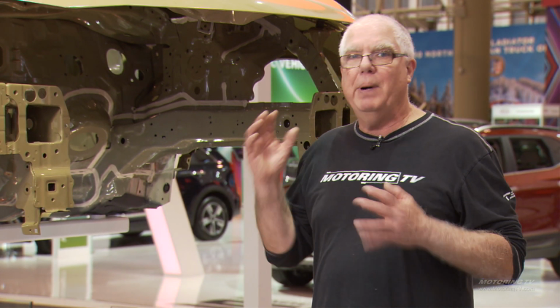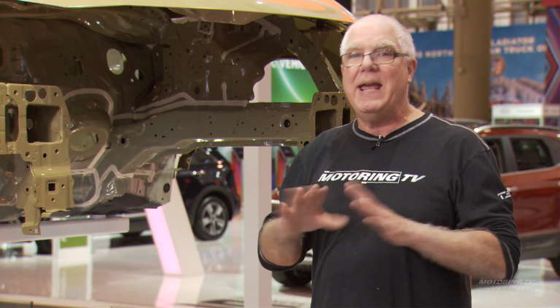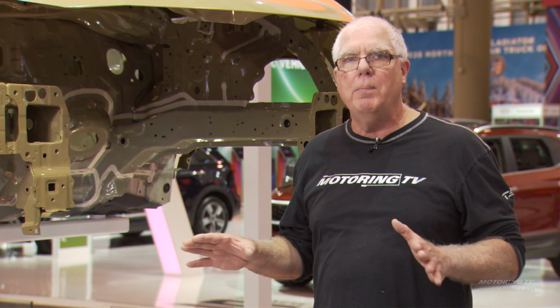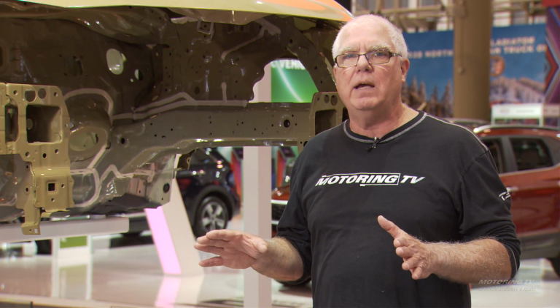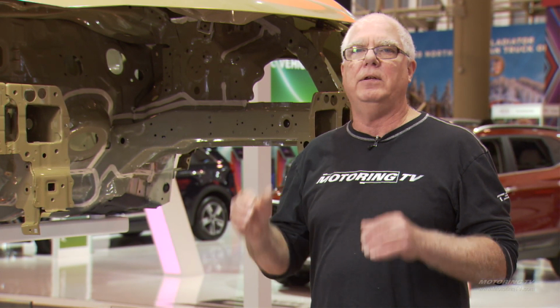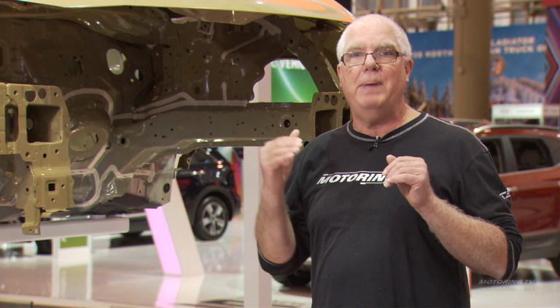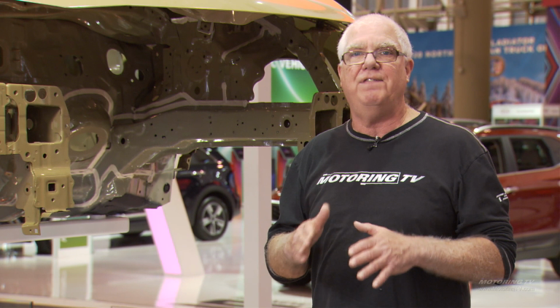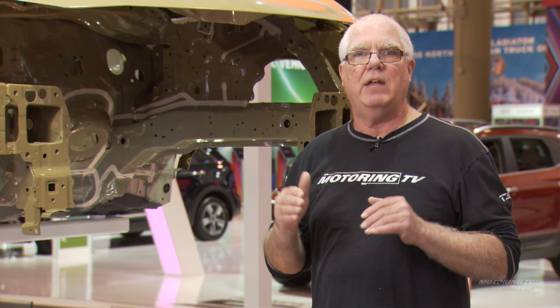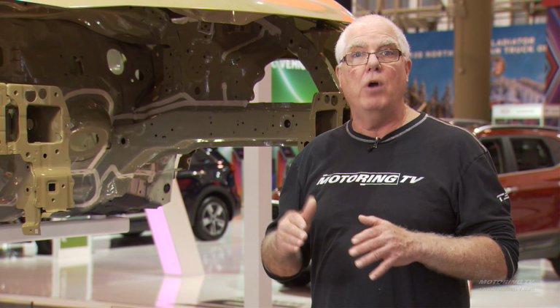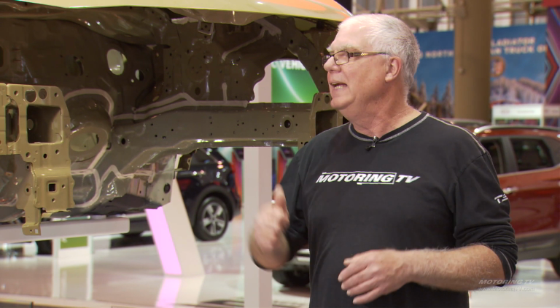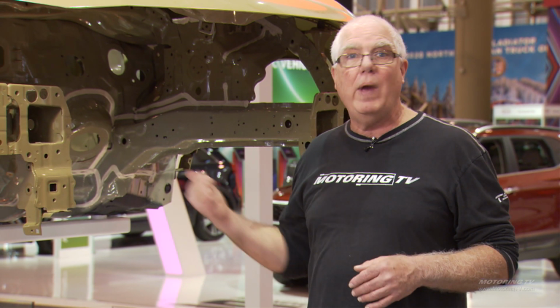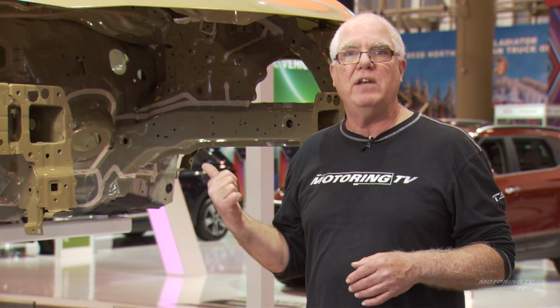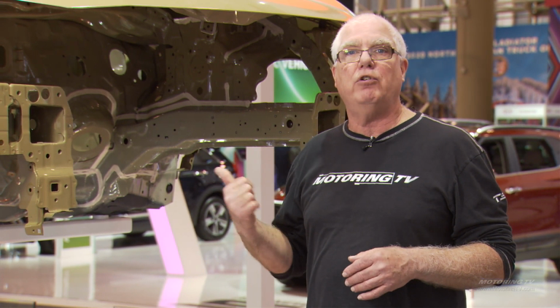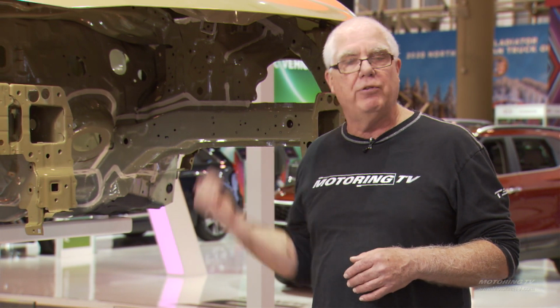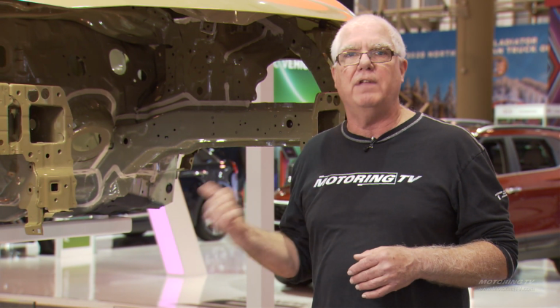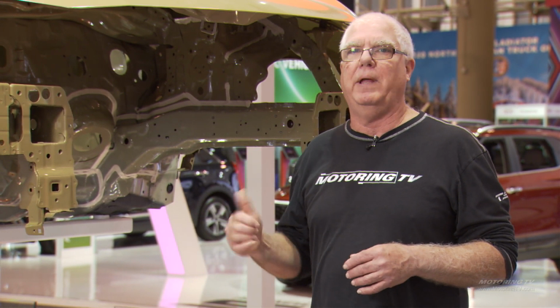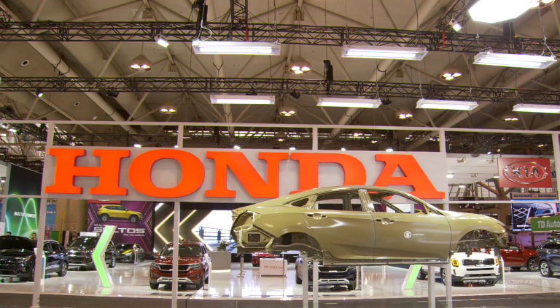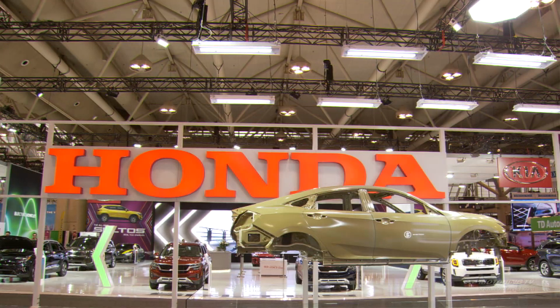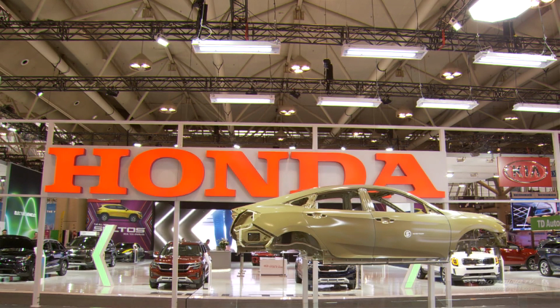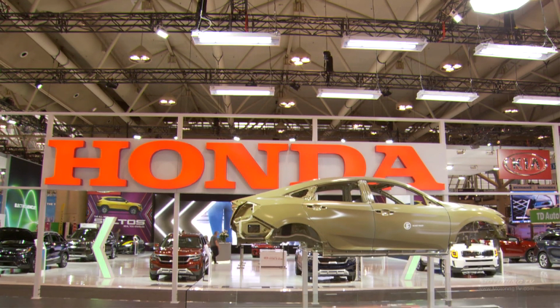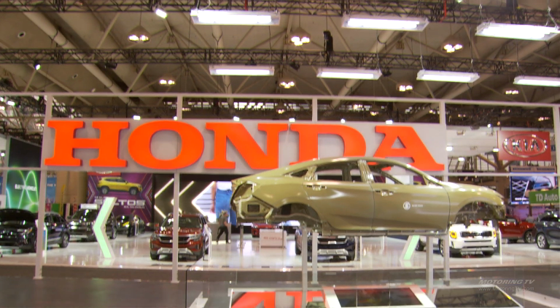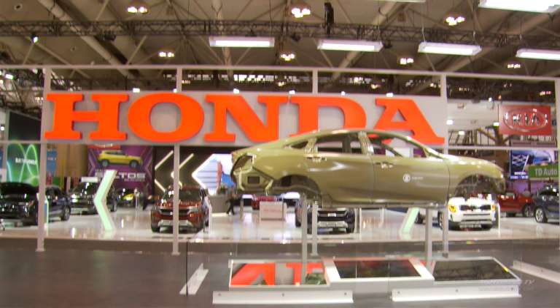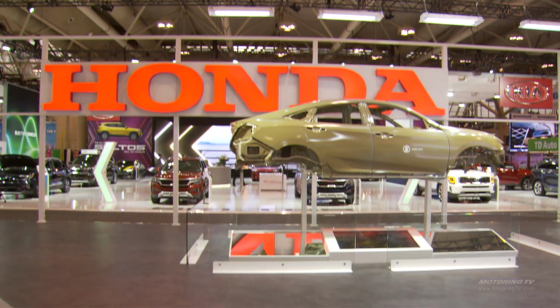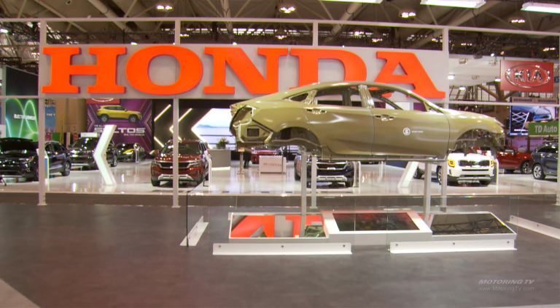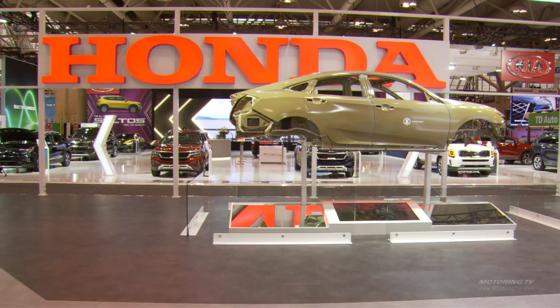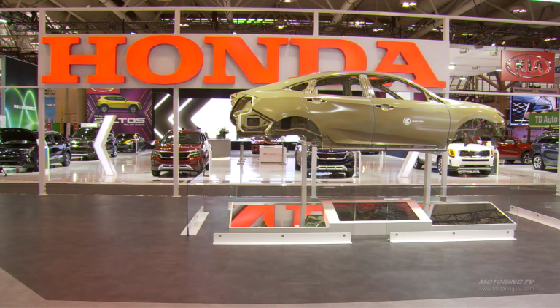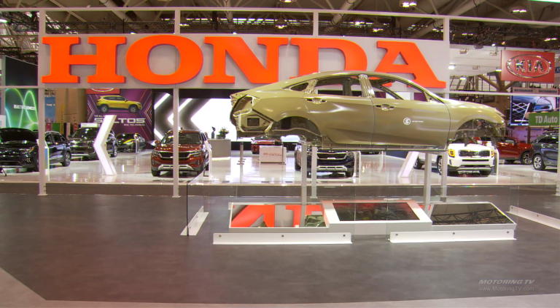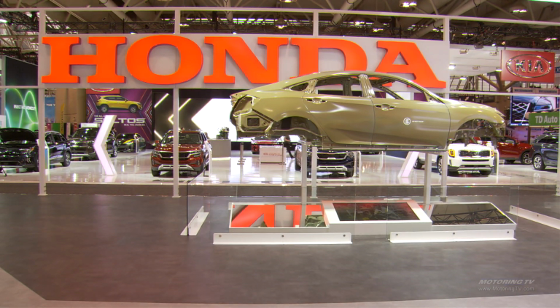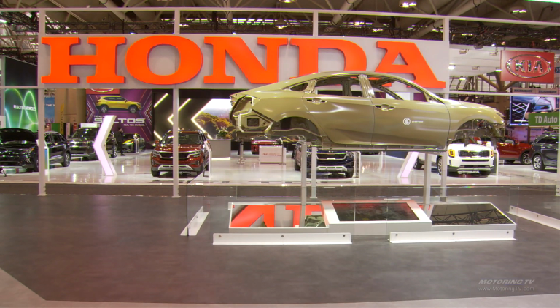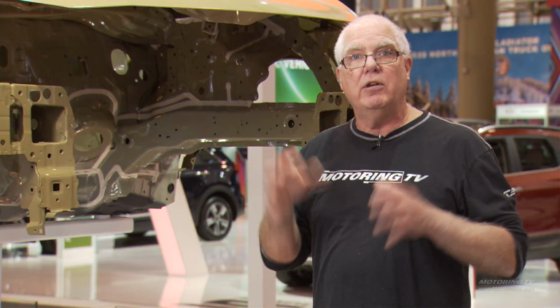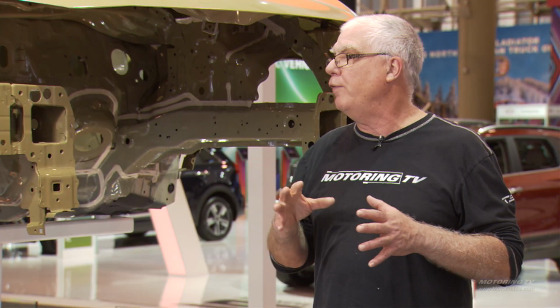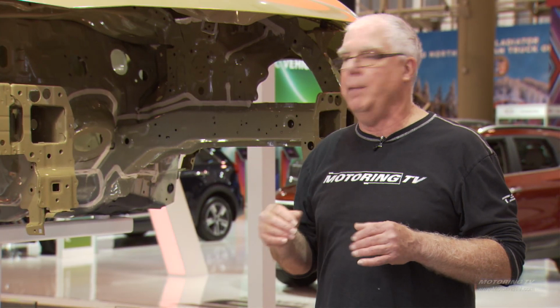But make no mistake about it, your best defense against corrosion is the way your manufacturer builds the car in the first place. So here at the Honda booth at the Canadian International Auto Show, we get a great look at the way they do their cars in terms of rust inhibitor.